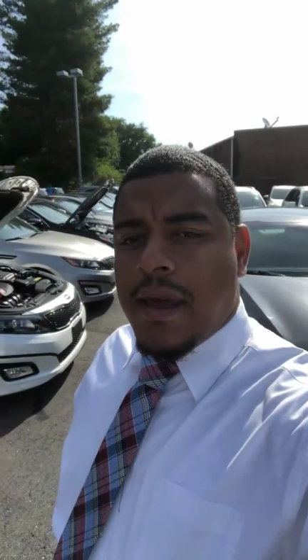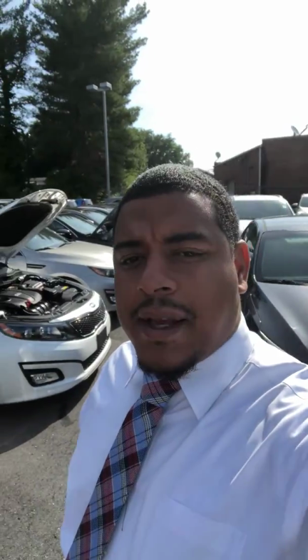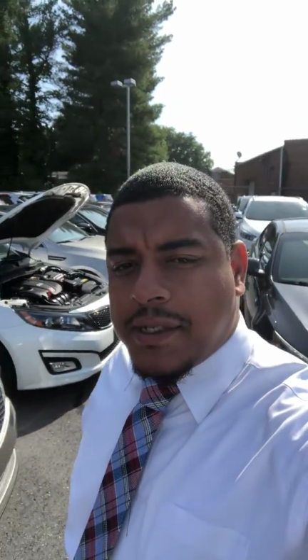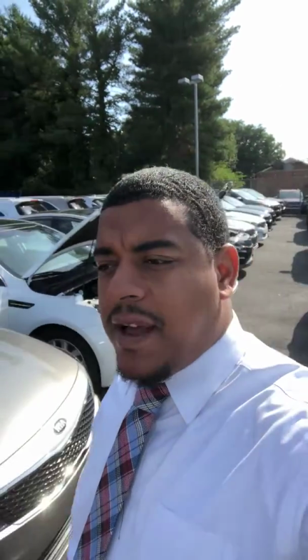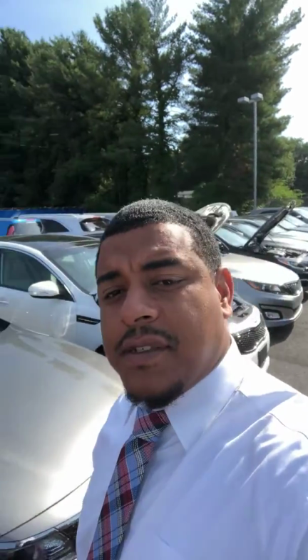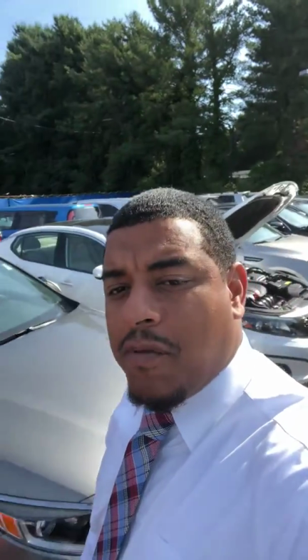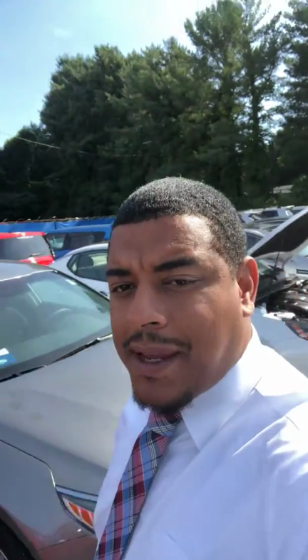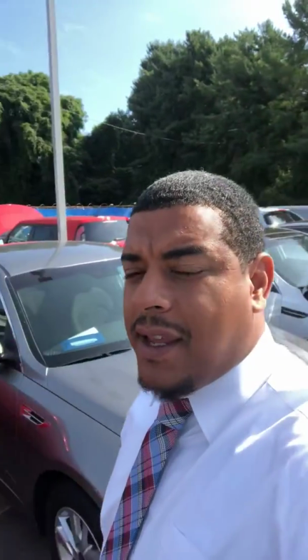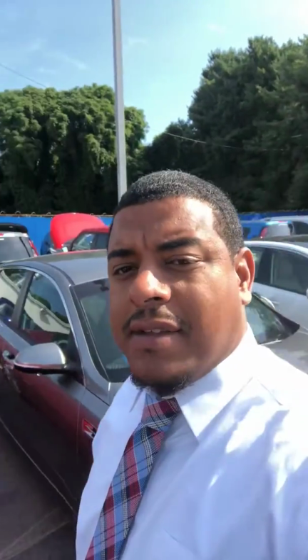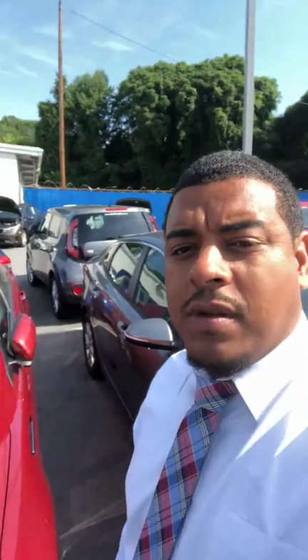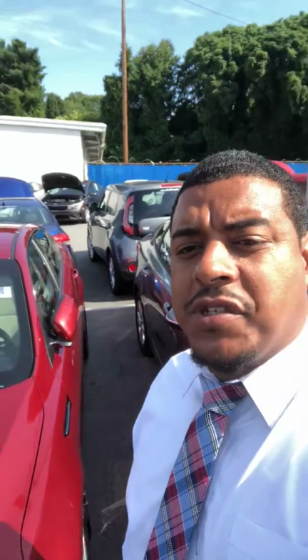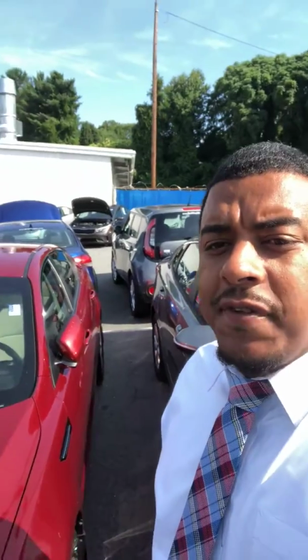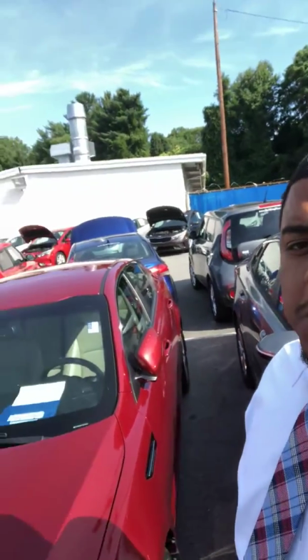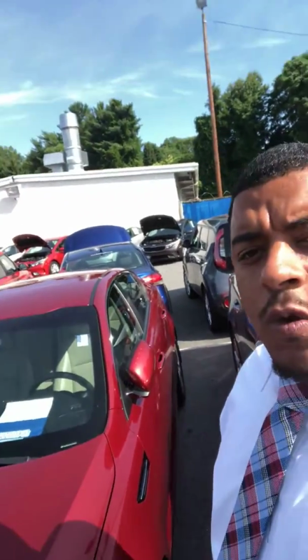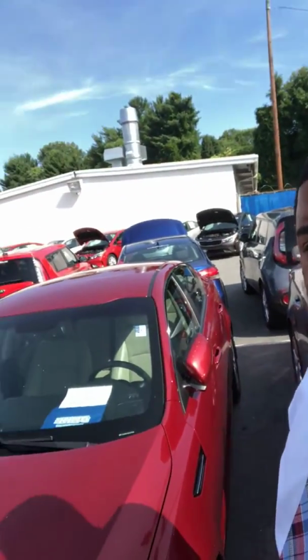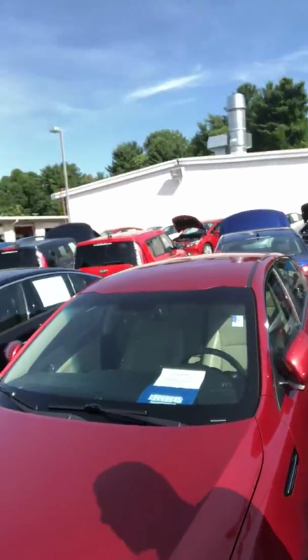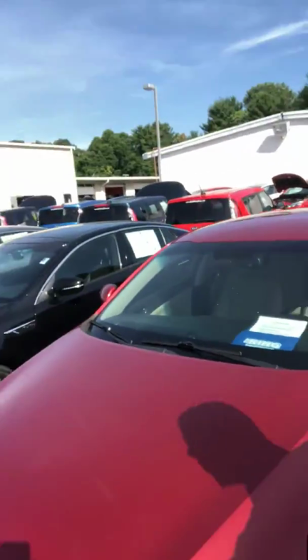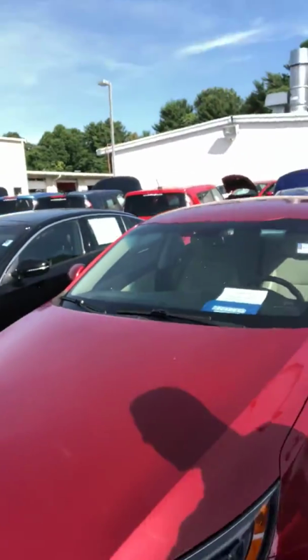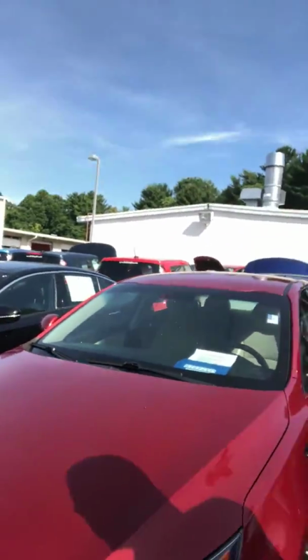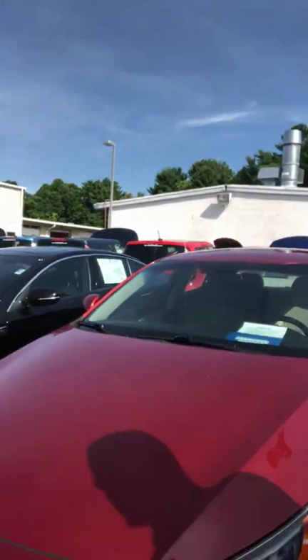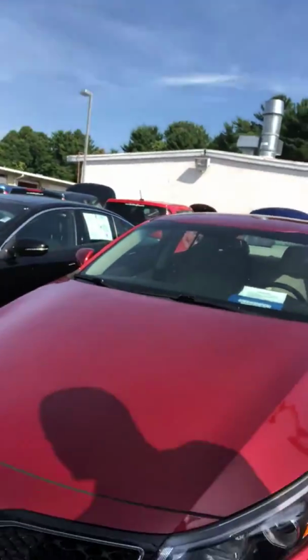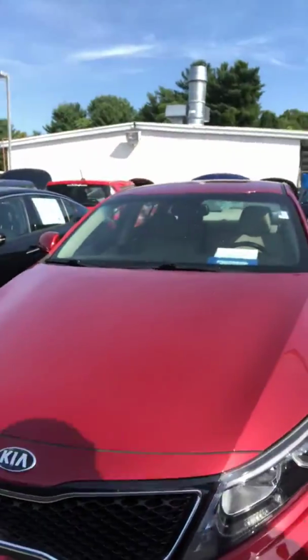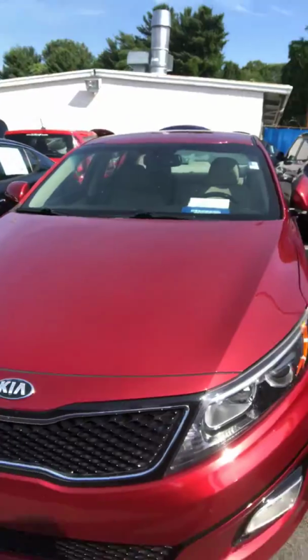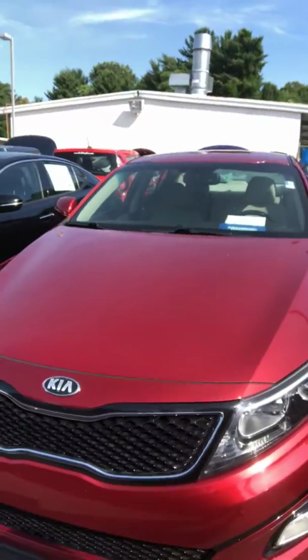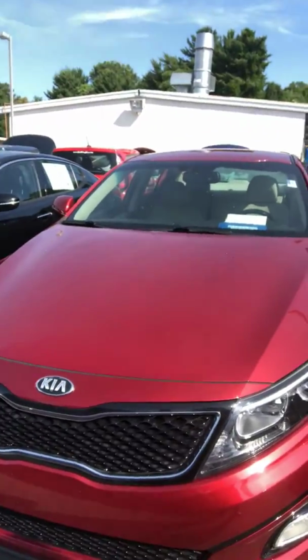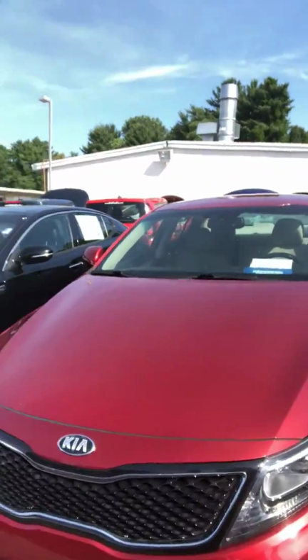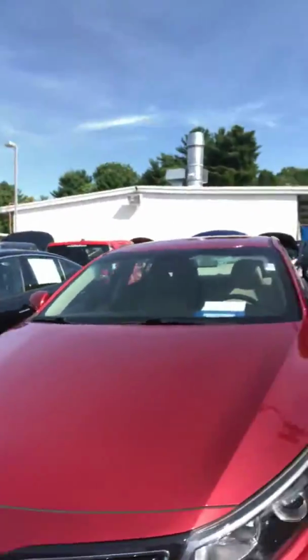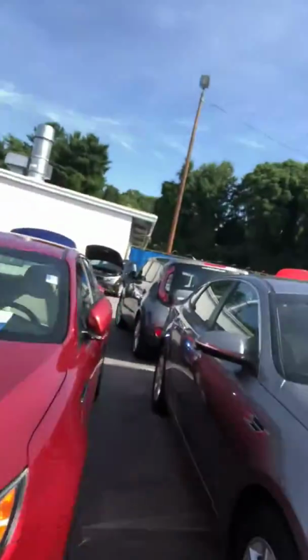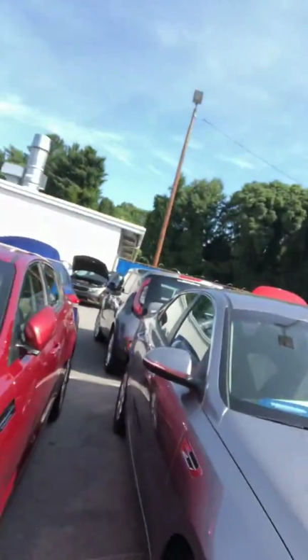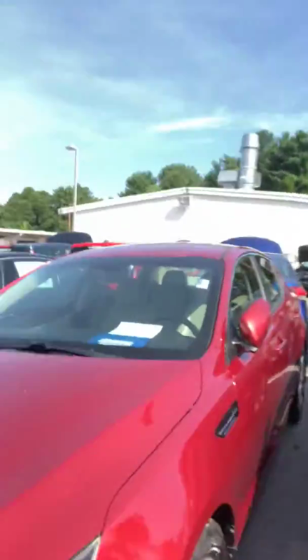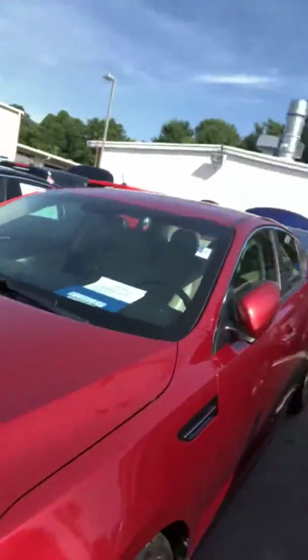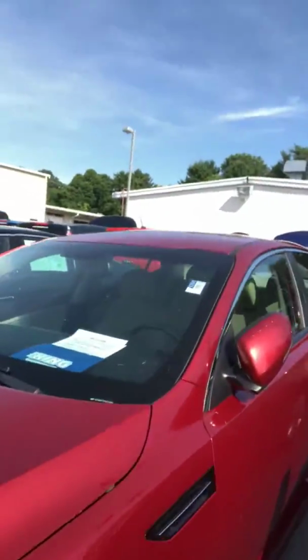Hey, Micaiah, this is Jamel Hassens from Bob Kane Kia. I just wanted to briefly show you the vehicle that you did inquire about. This is the 2014 Kia Optima EX model. This vehicle only has around 59,000 miles.